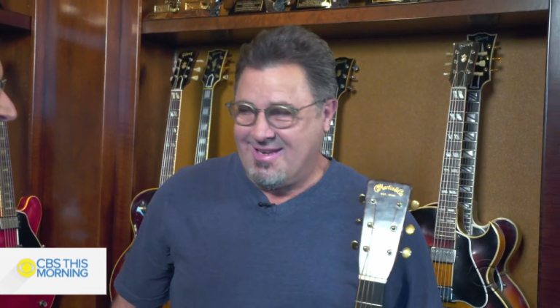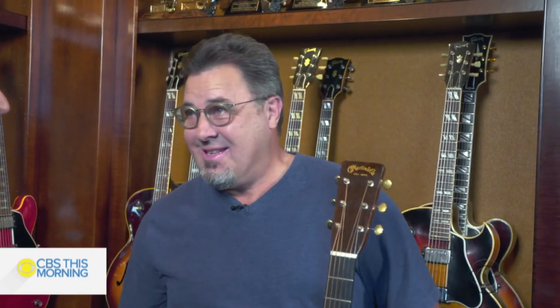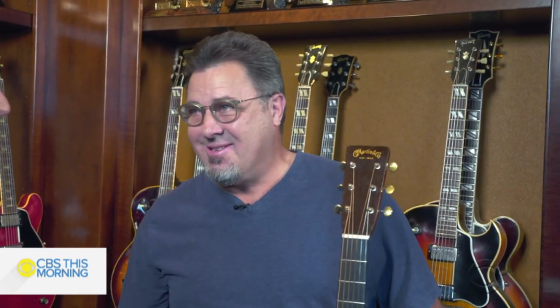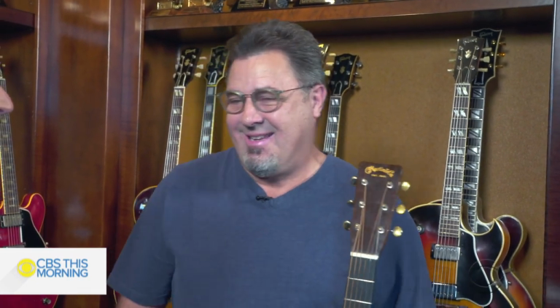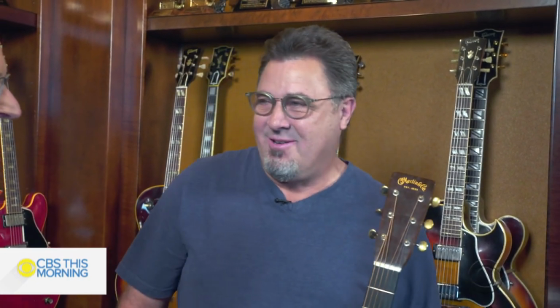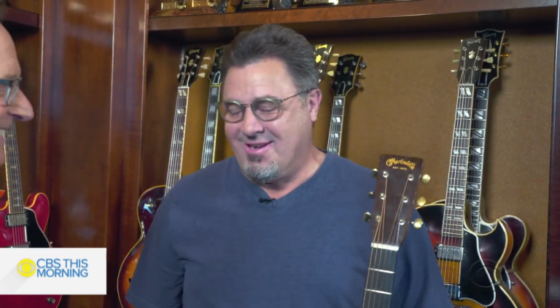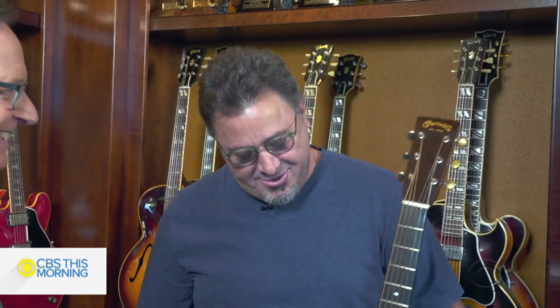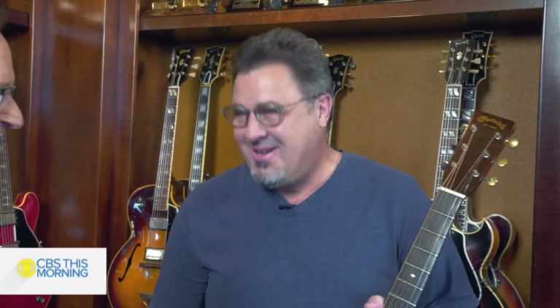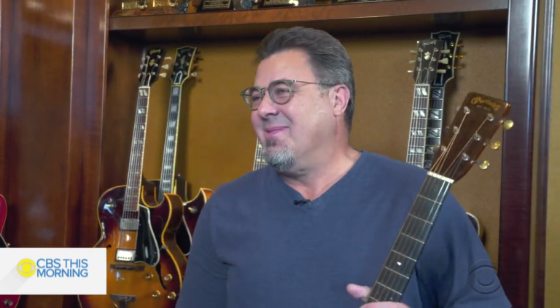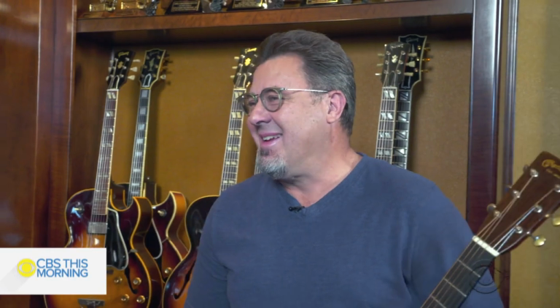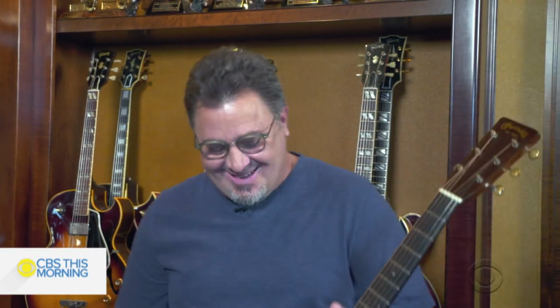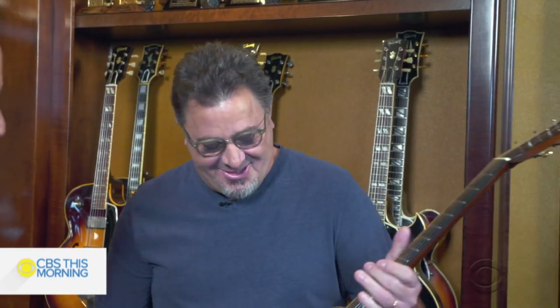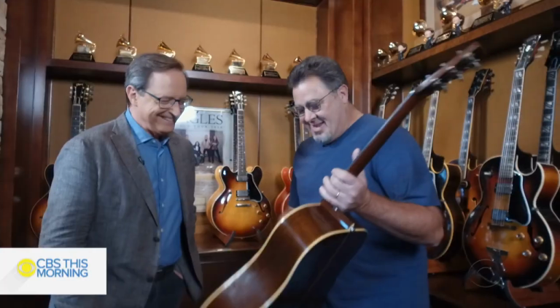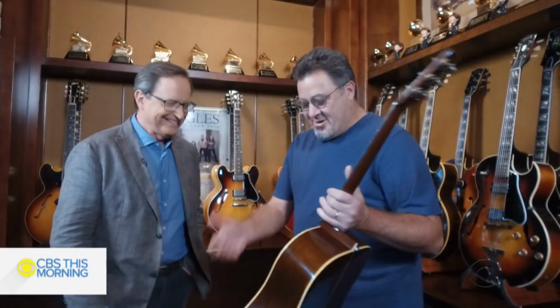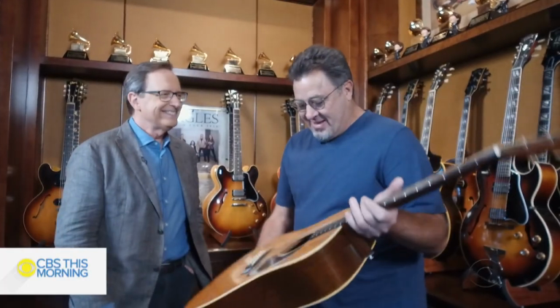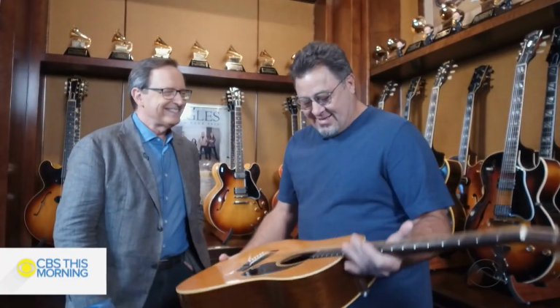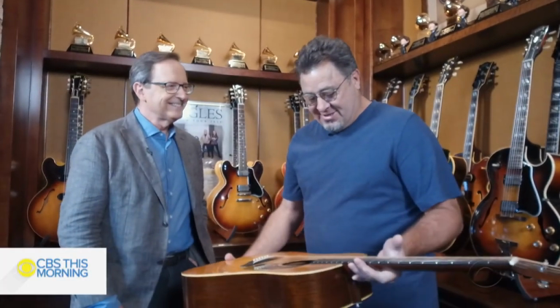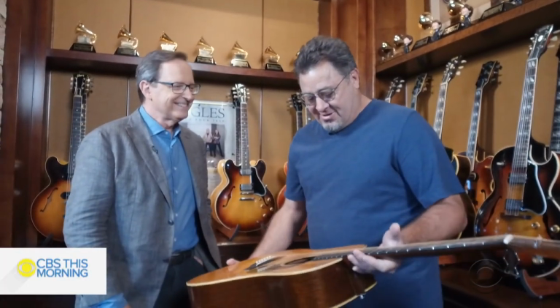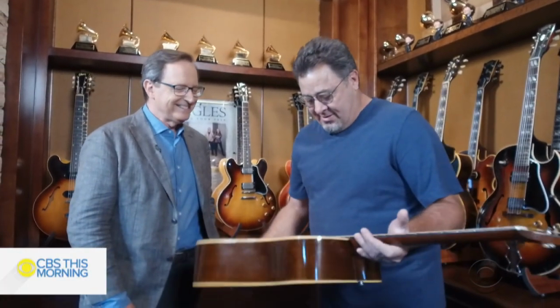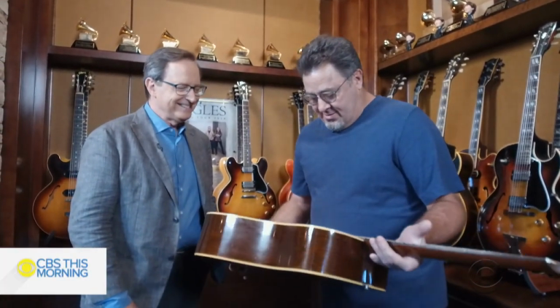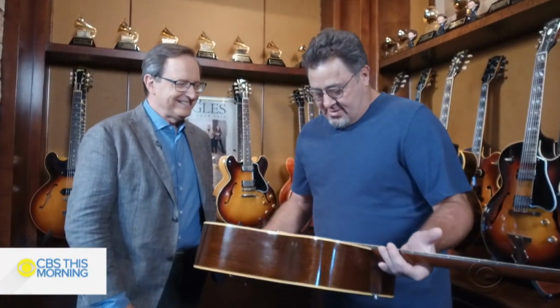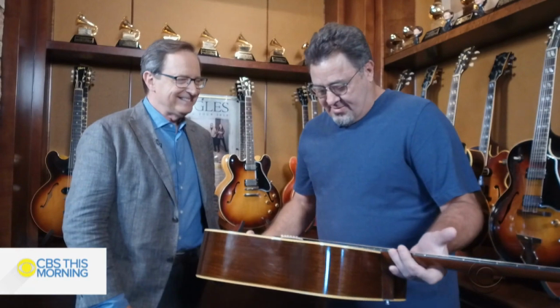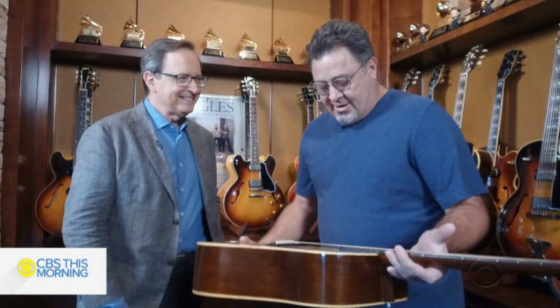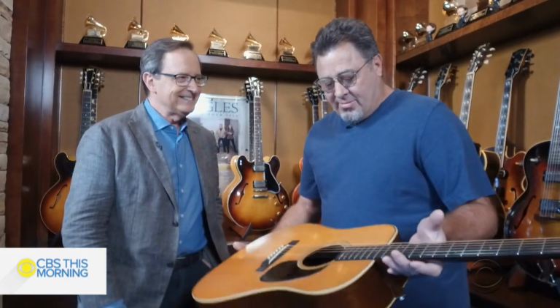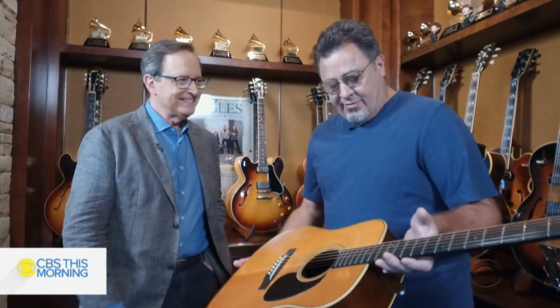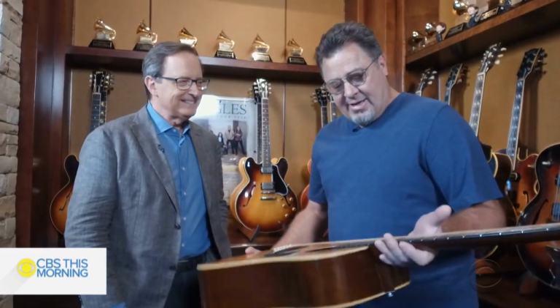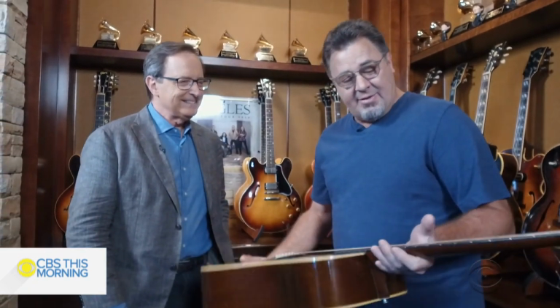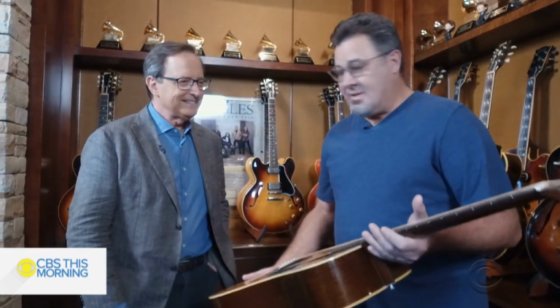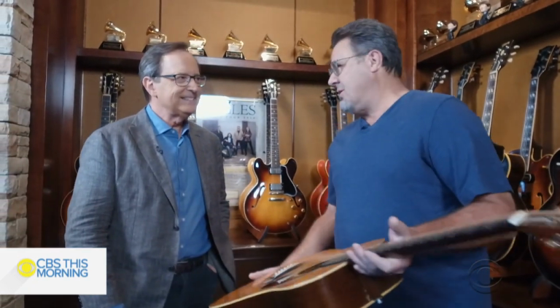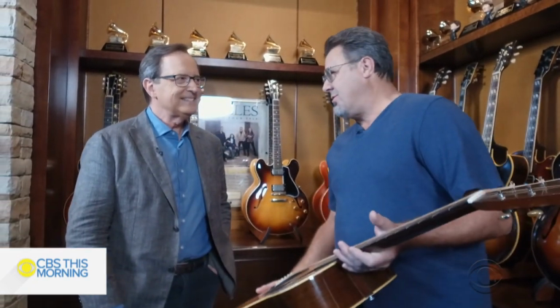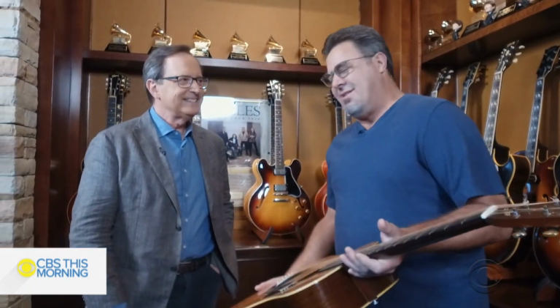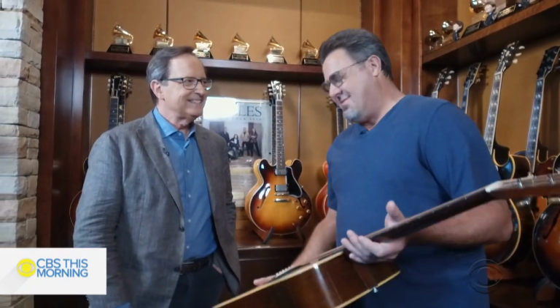I said, 'Can I see that guitar?' and he said, 'Kid, can you afford it?' and I said, 'No sir, but I'd sure like to see it.' So he opened up the case and it was this guitar. I had a newer Martin from like 1971 and I said, 'Would you consider a trade?' and he goes, 'Hell no.'